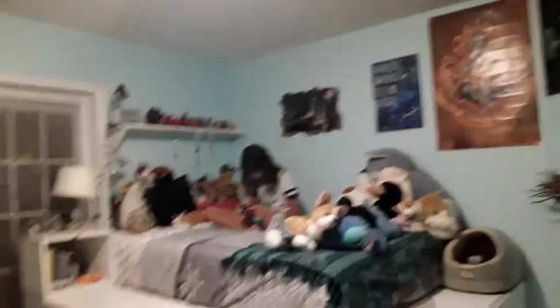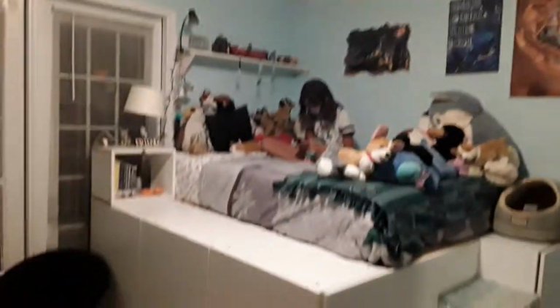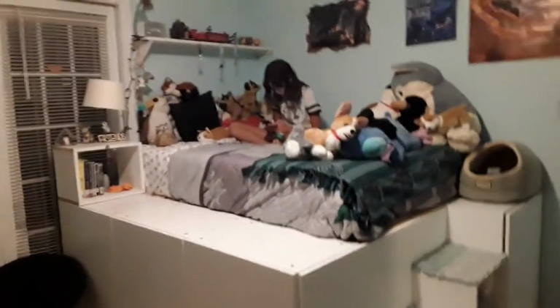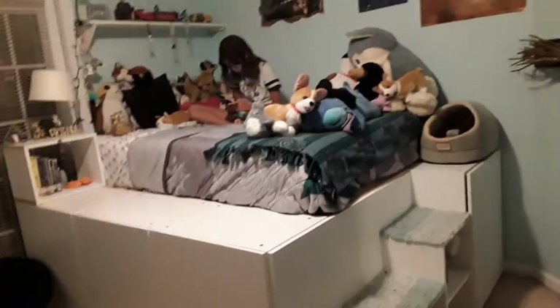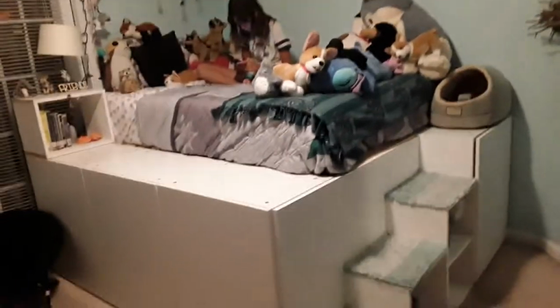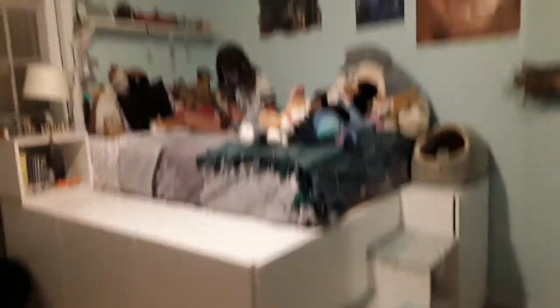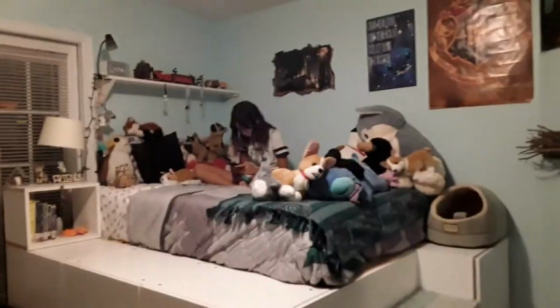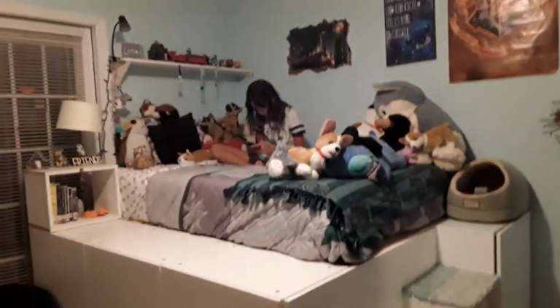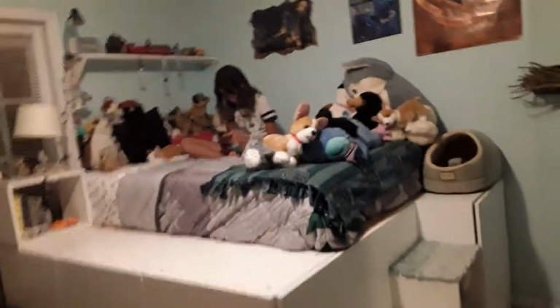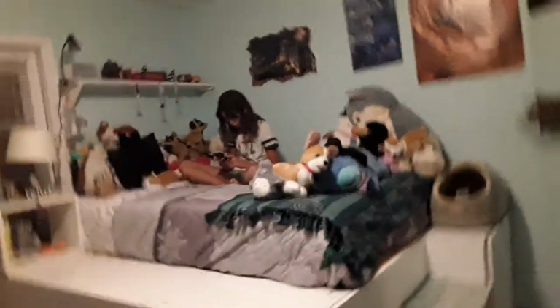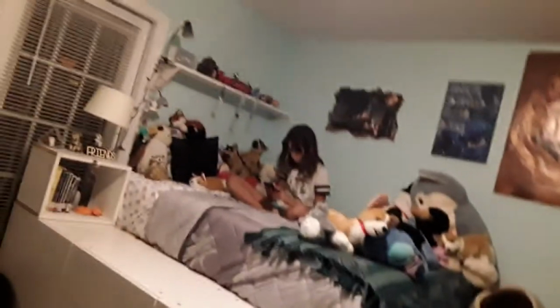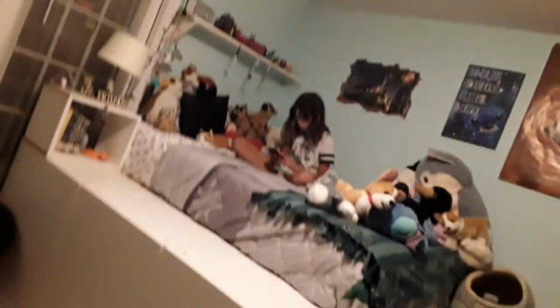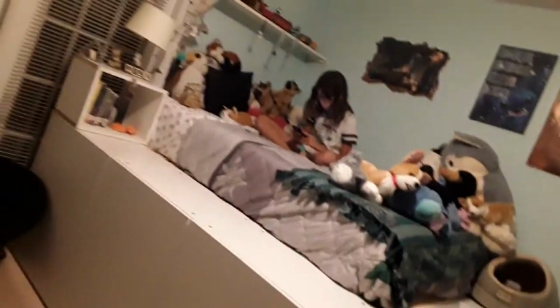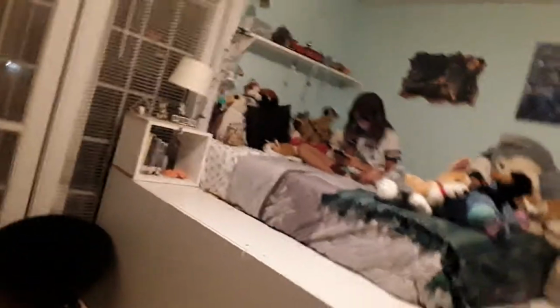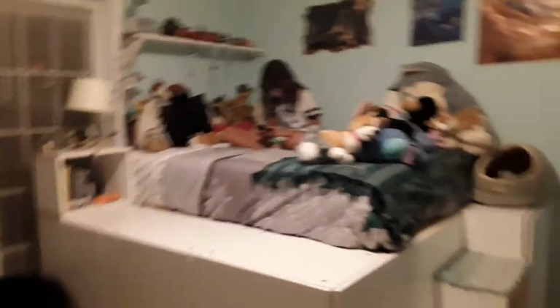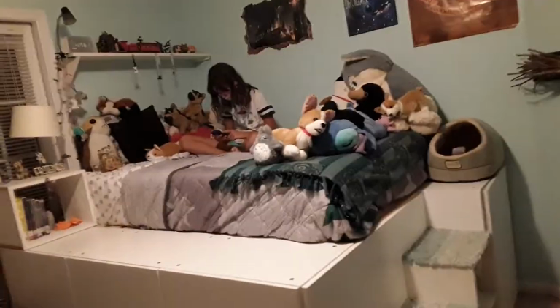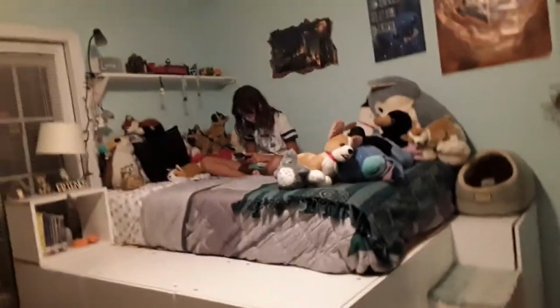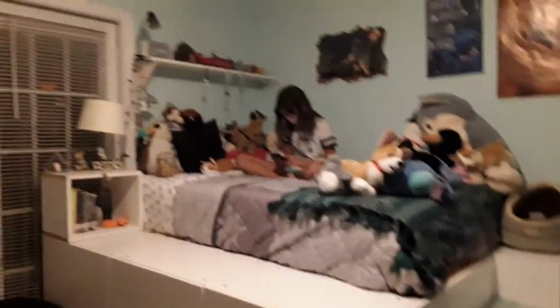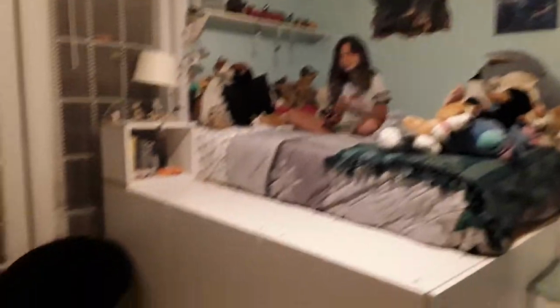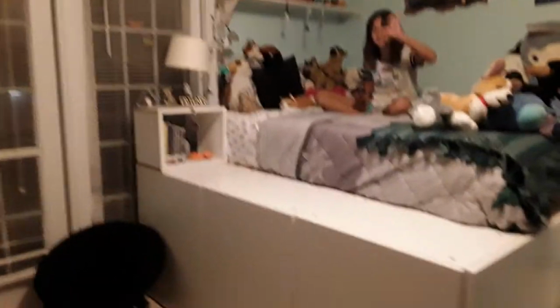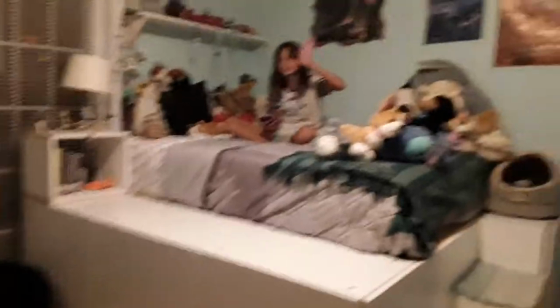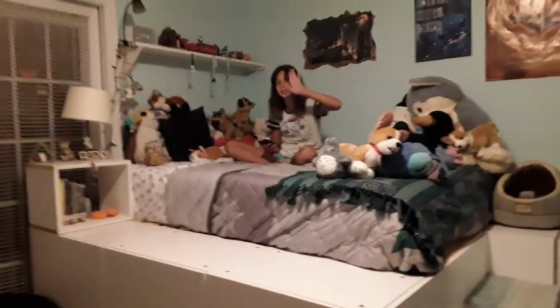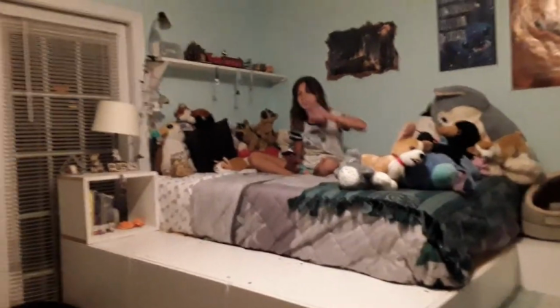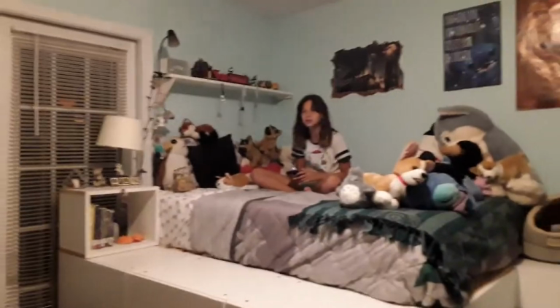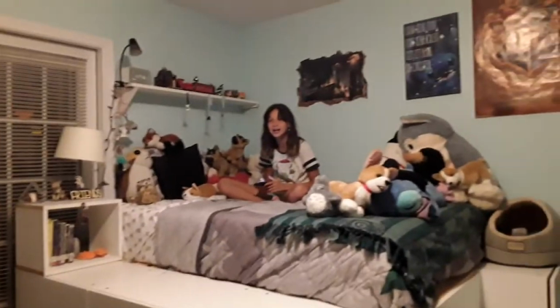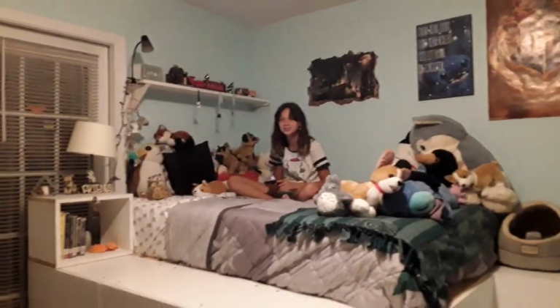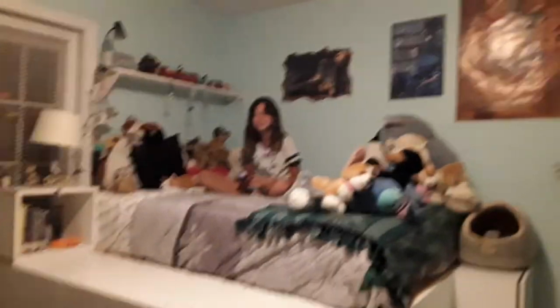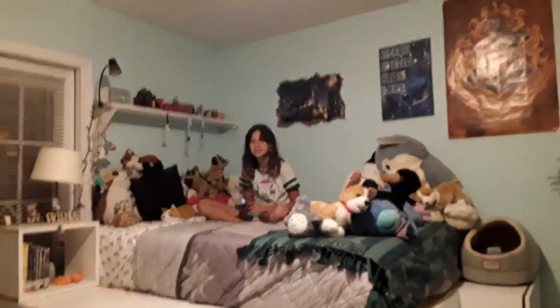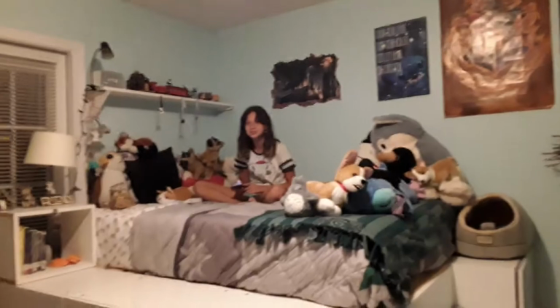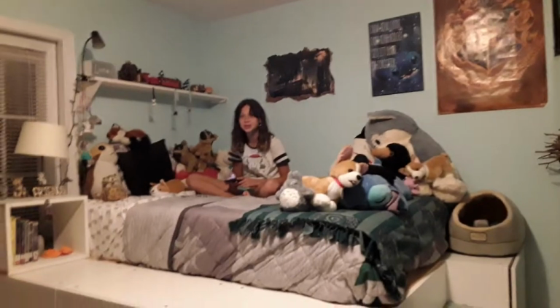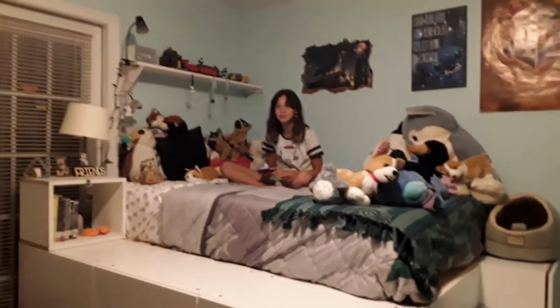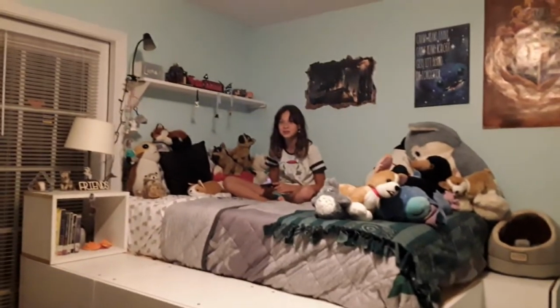Hi guys, welcome back to my channel. This is my friend over here. Her name is Nina. She's from a different YouTube channel. Subscribe if you're new.